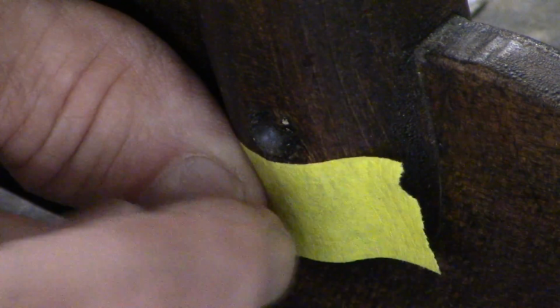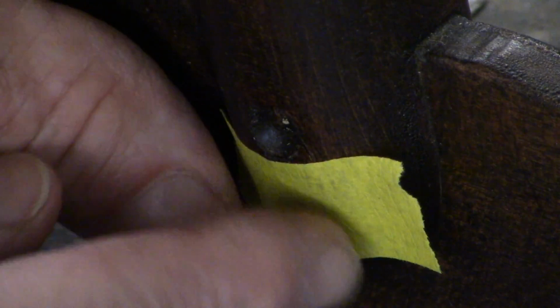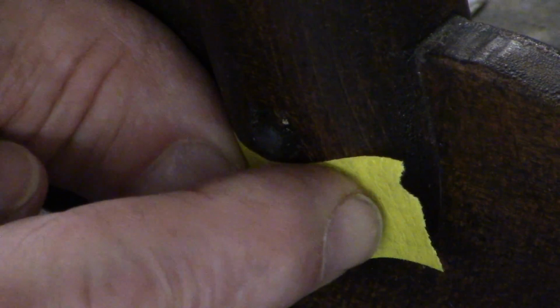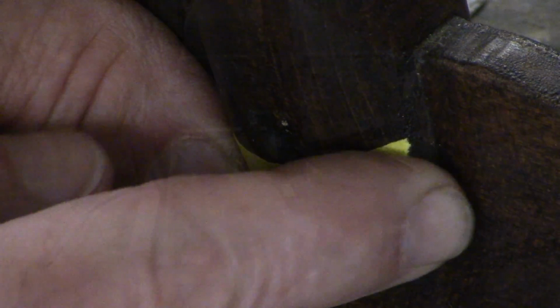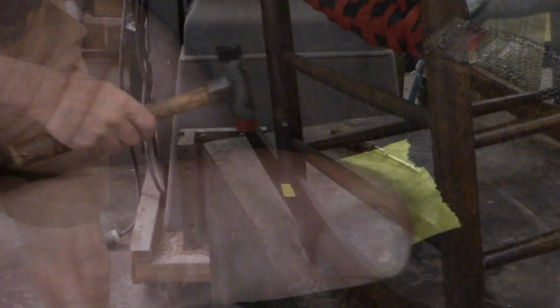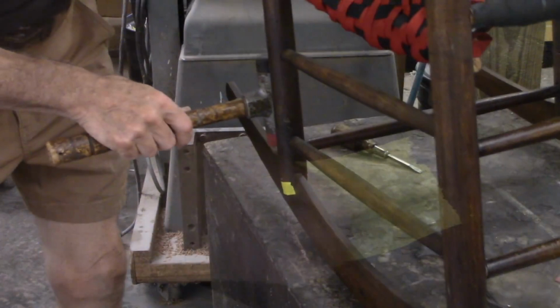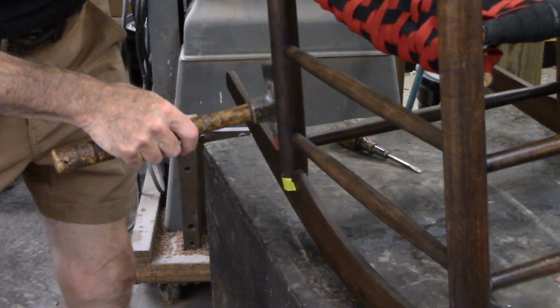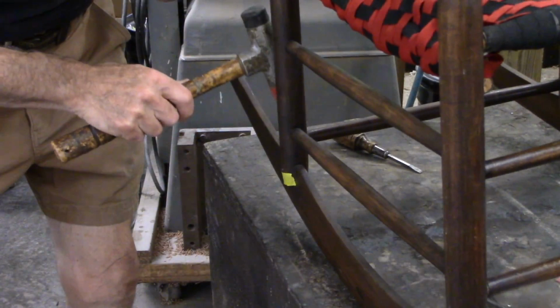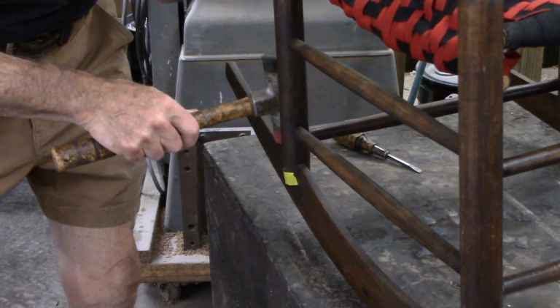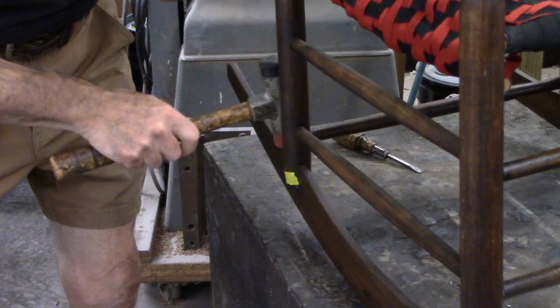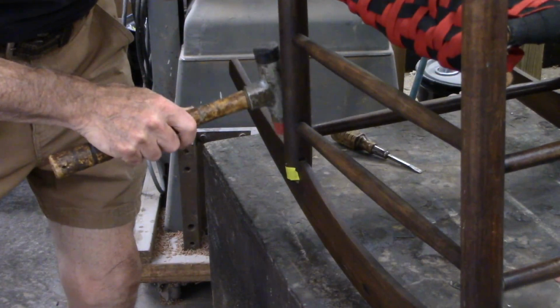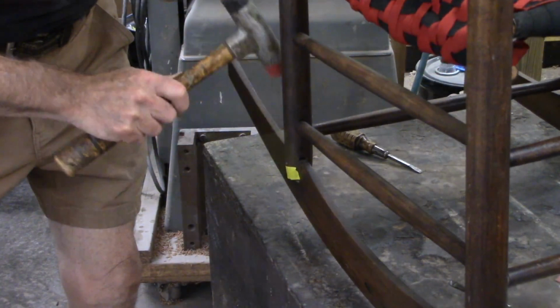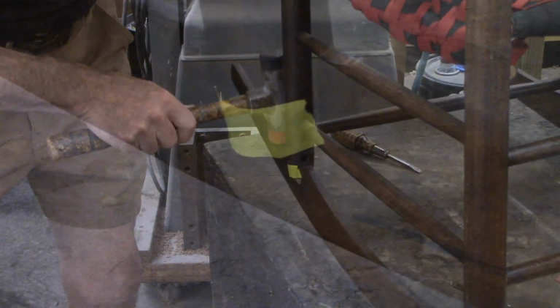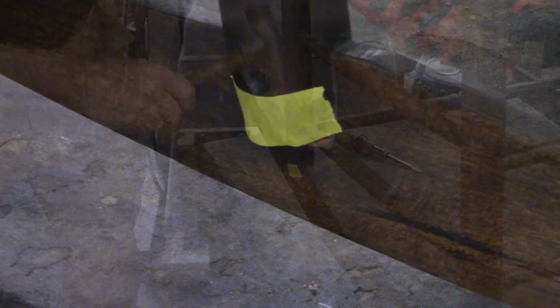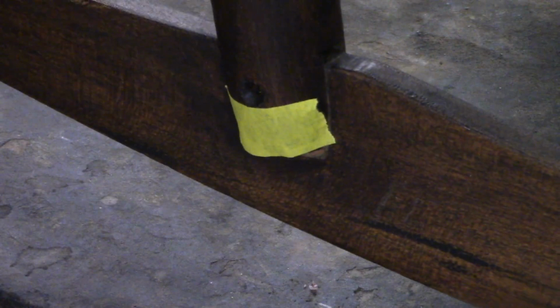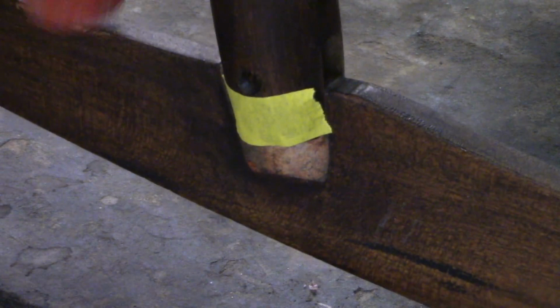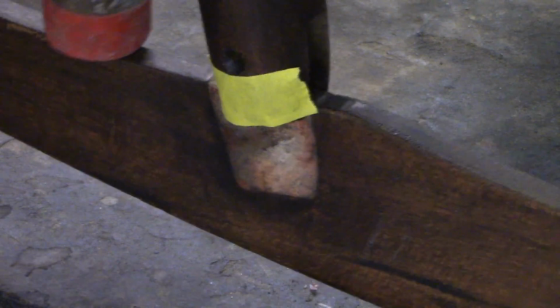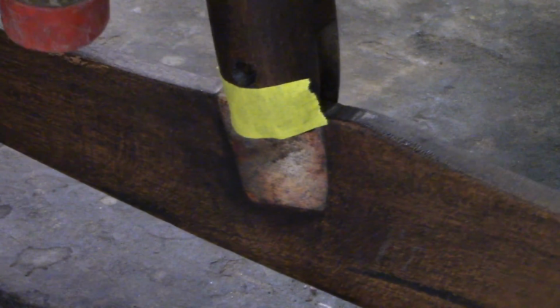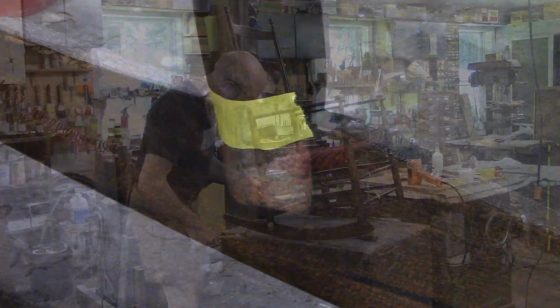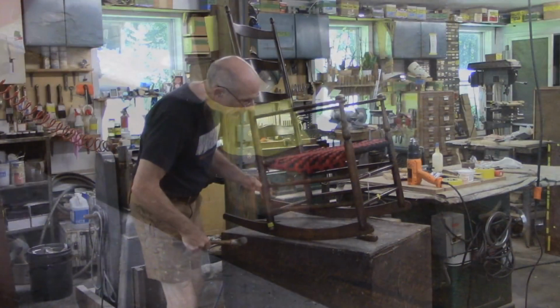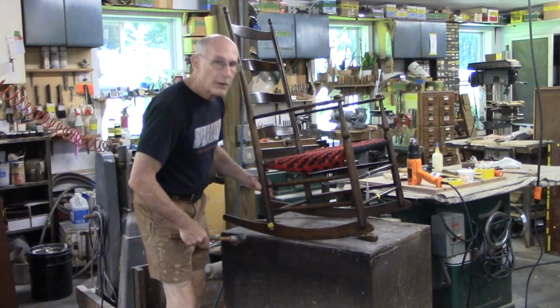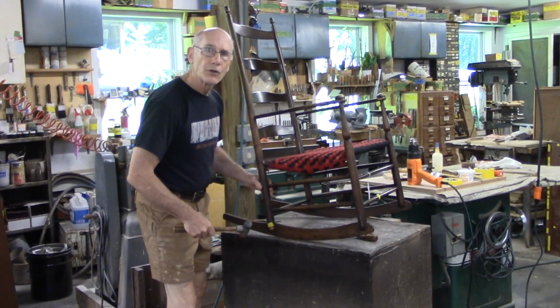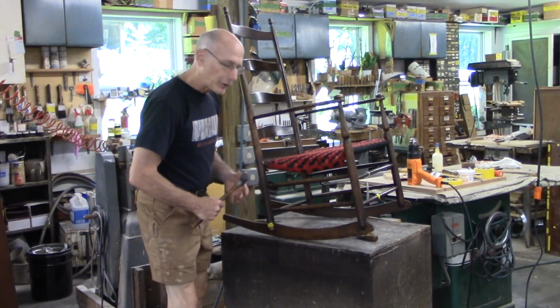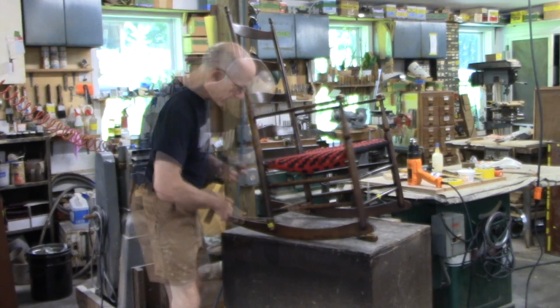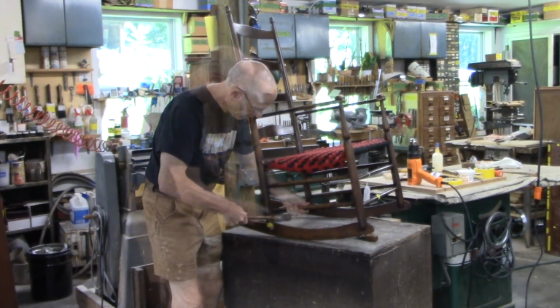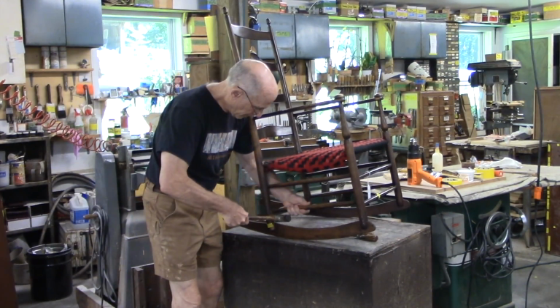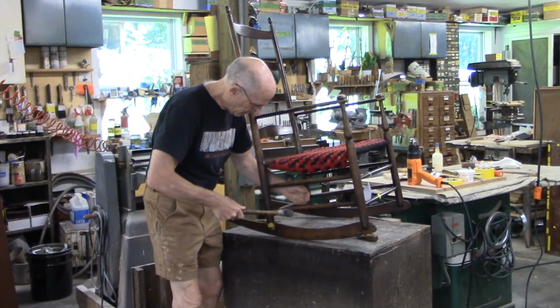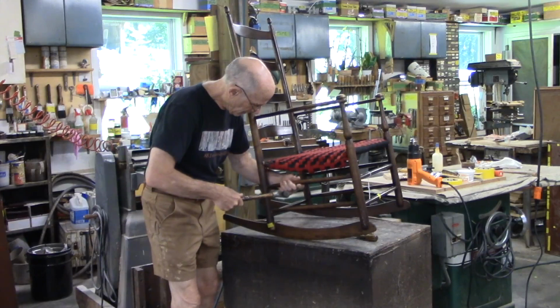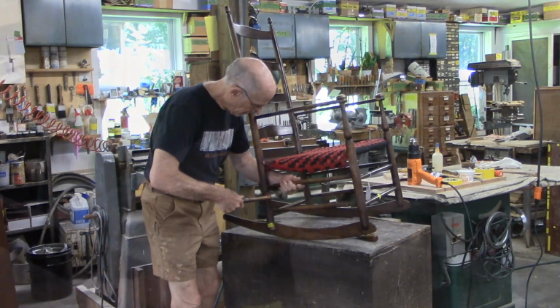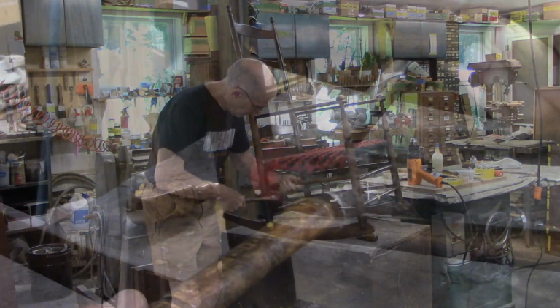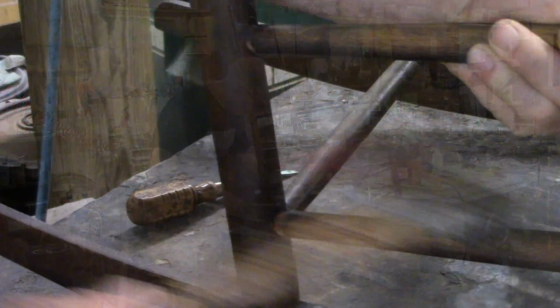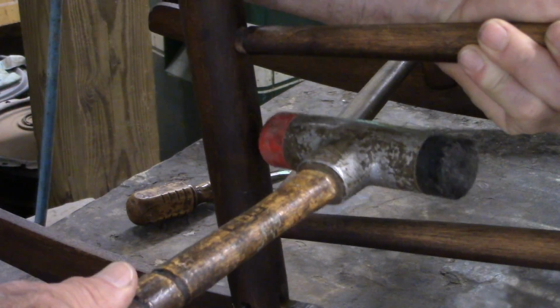I'll glue that later. Now I'll try tapping these to see if I need to use any heat or not.